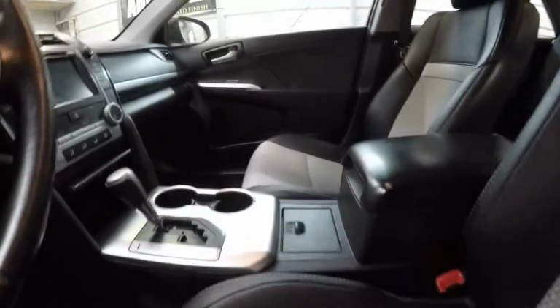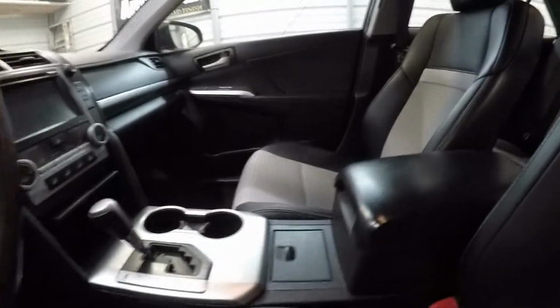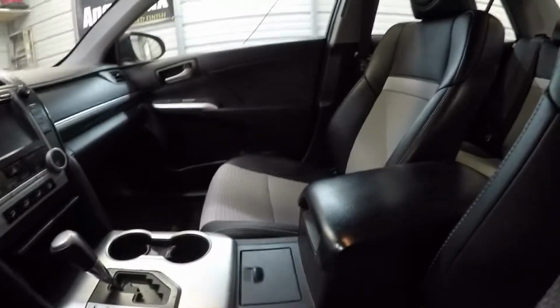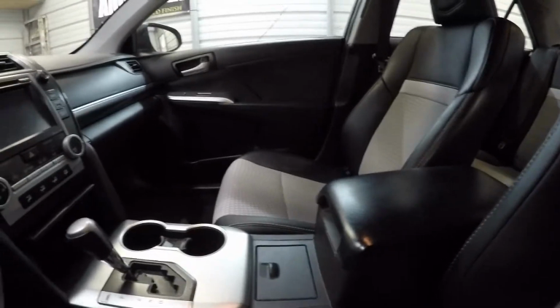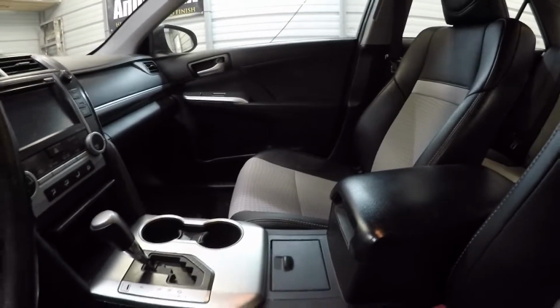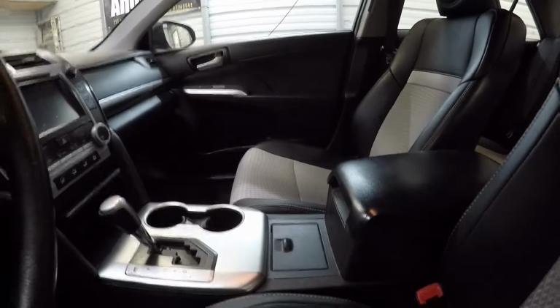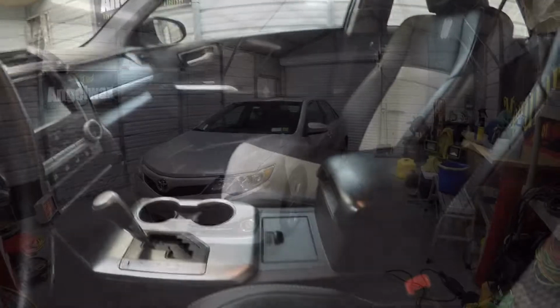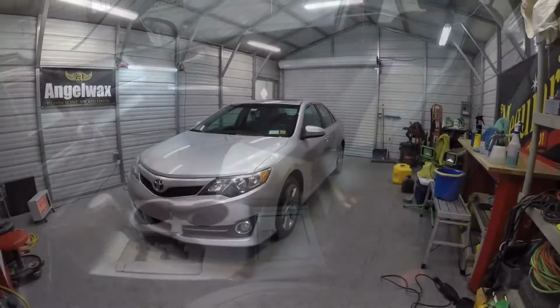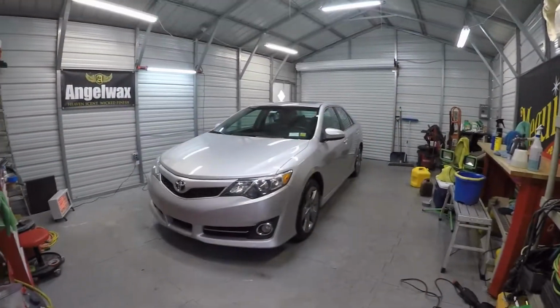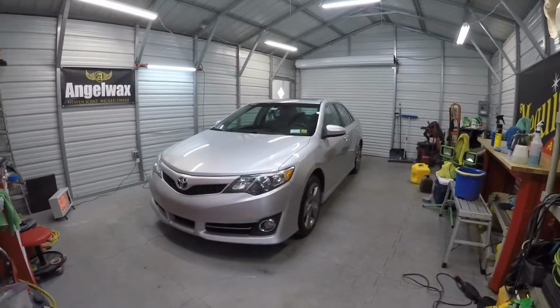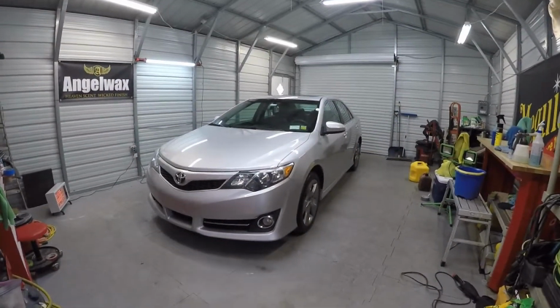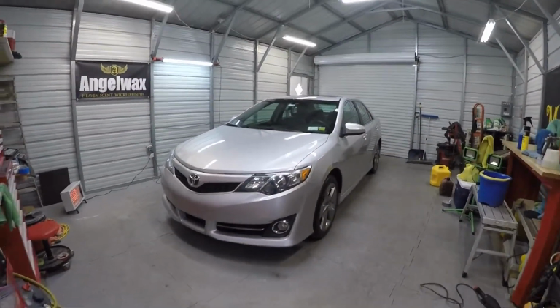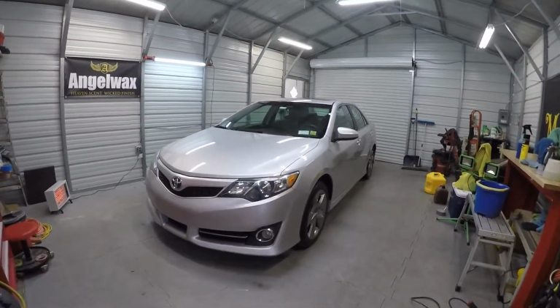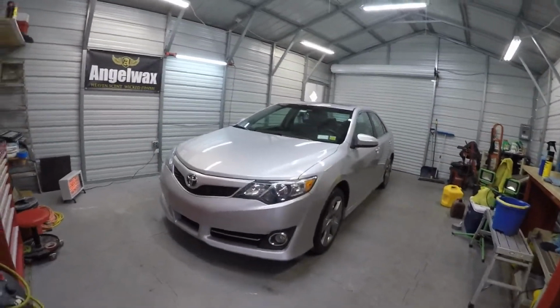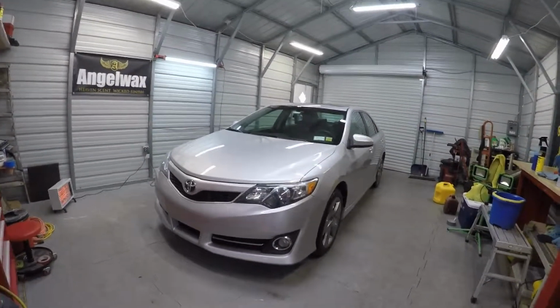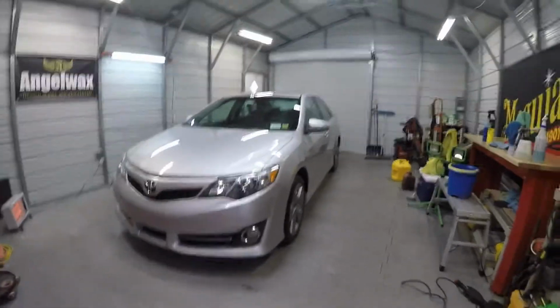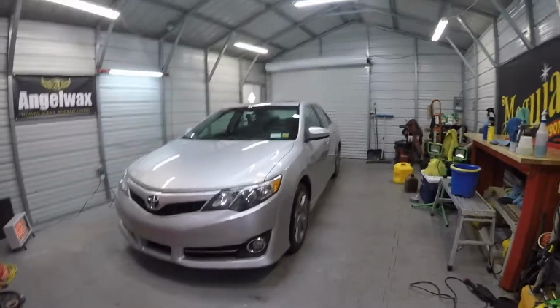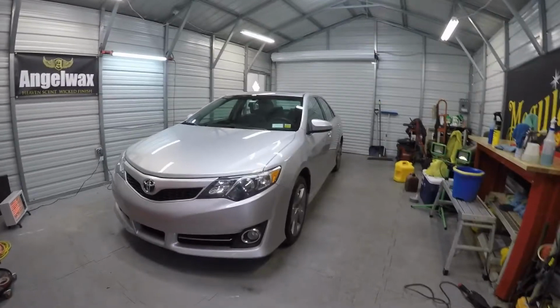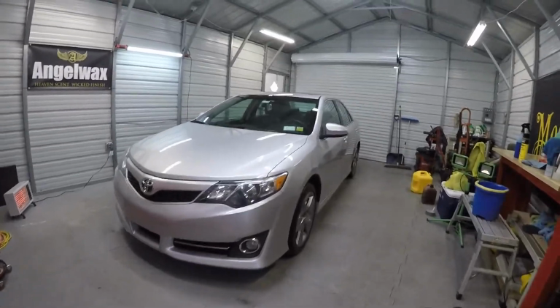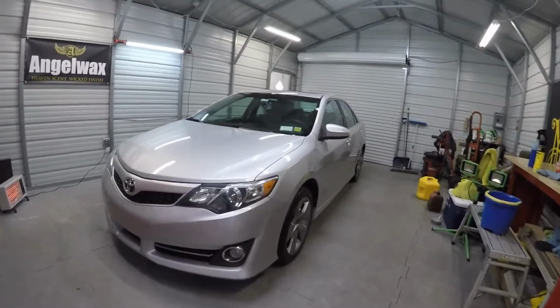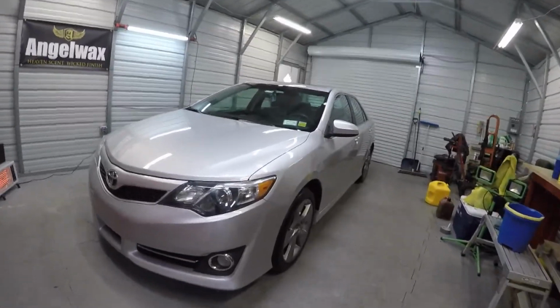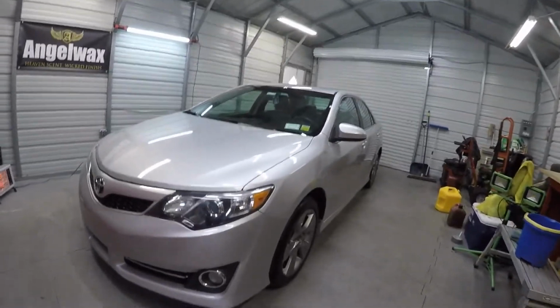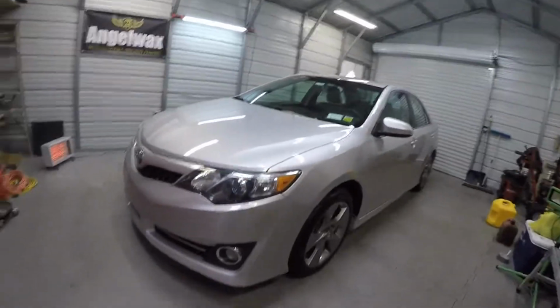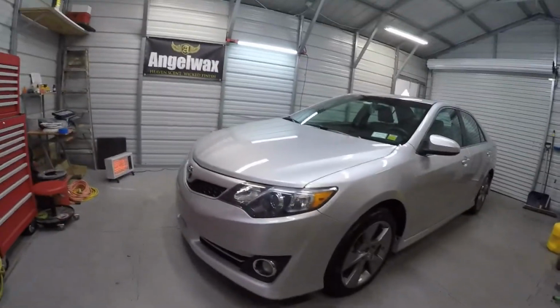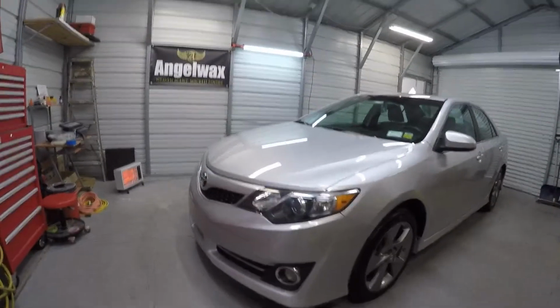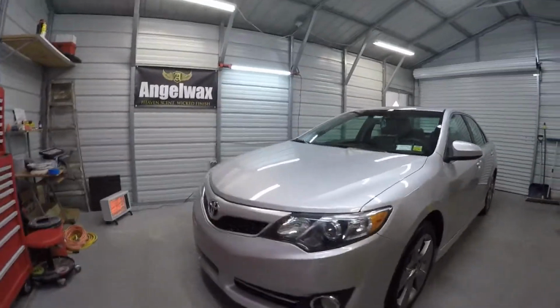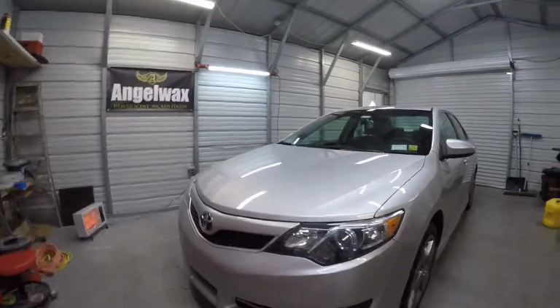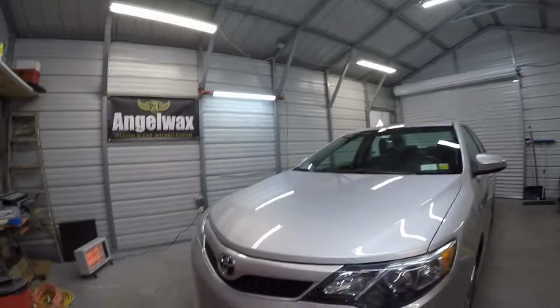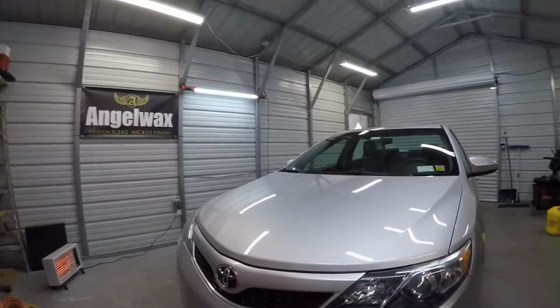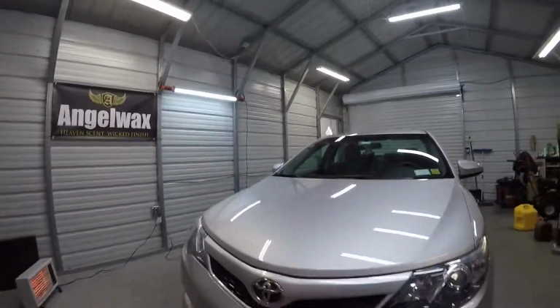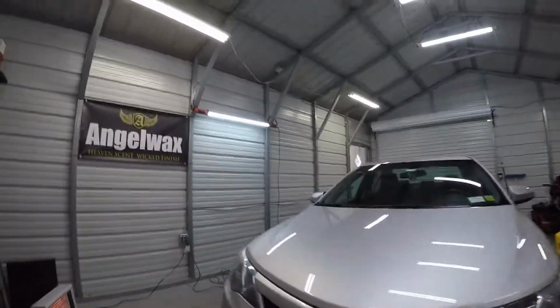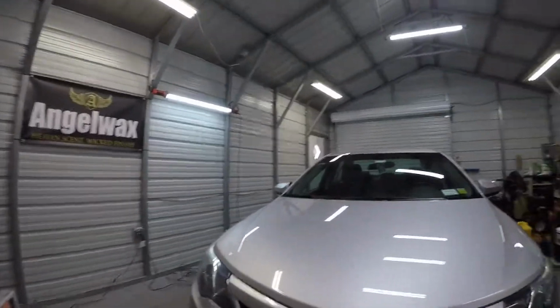Here is the final product on the 2014 Toyota Camry. As you can see, this thing came out great compared to what it looked like — really got the gloss back up to it again.